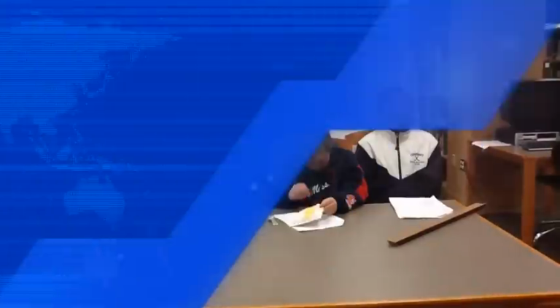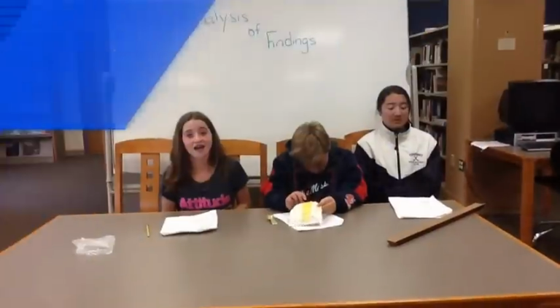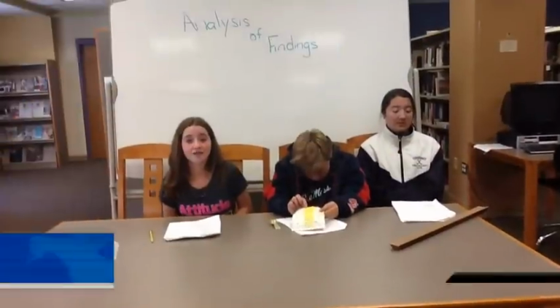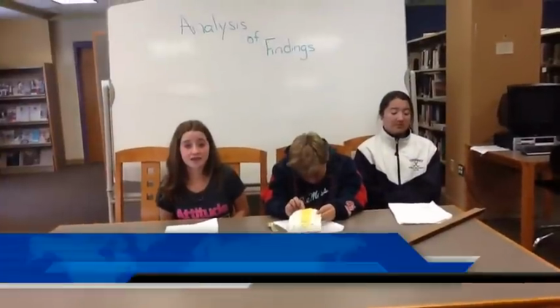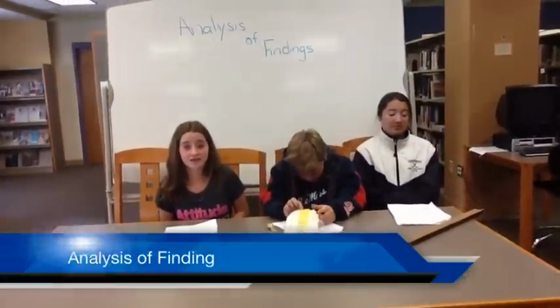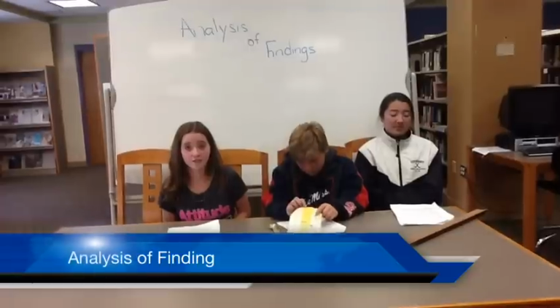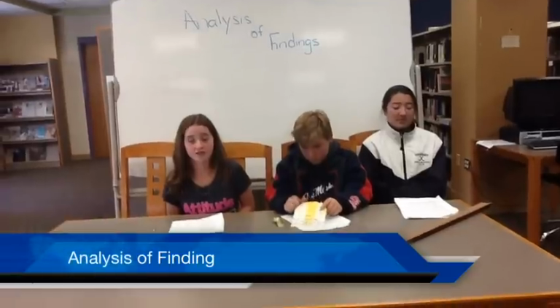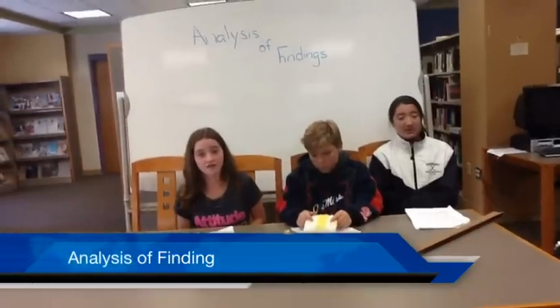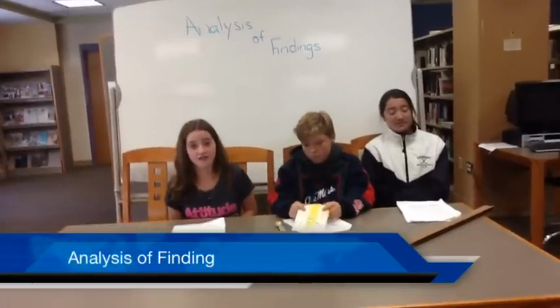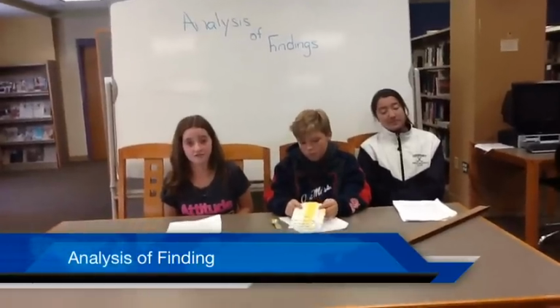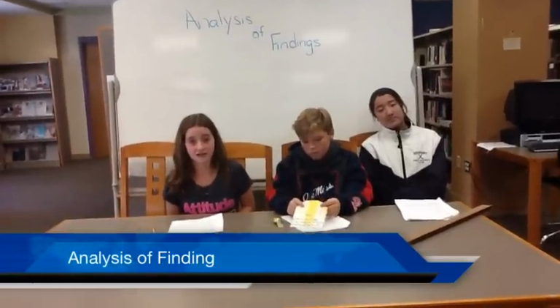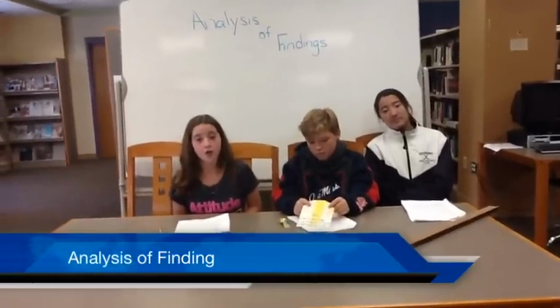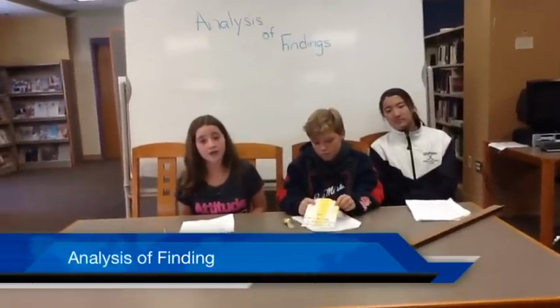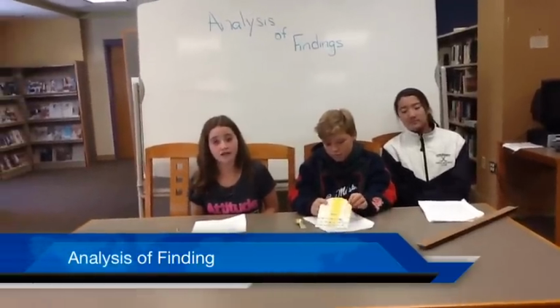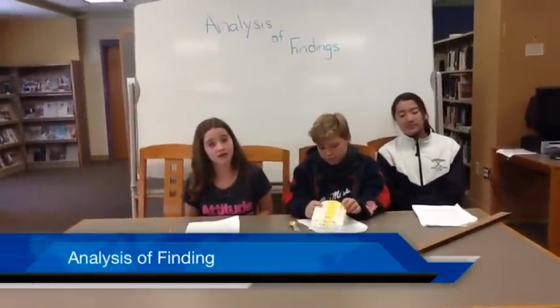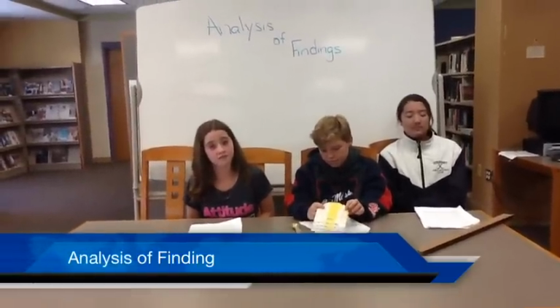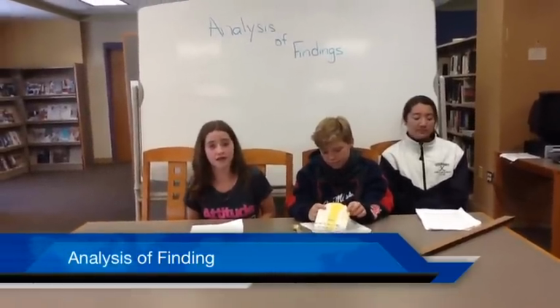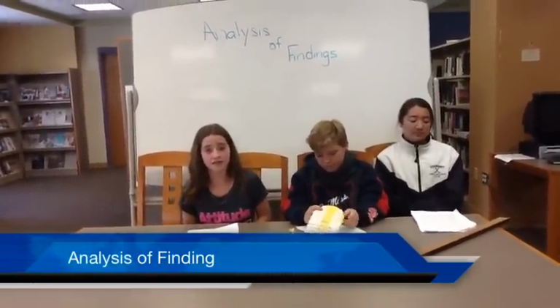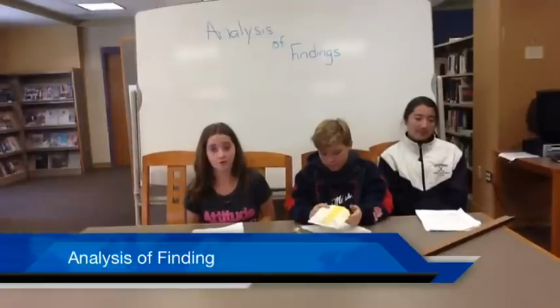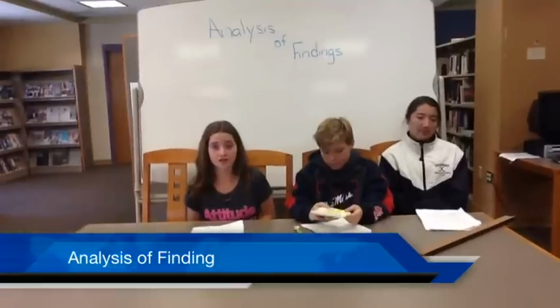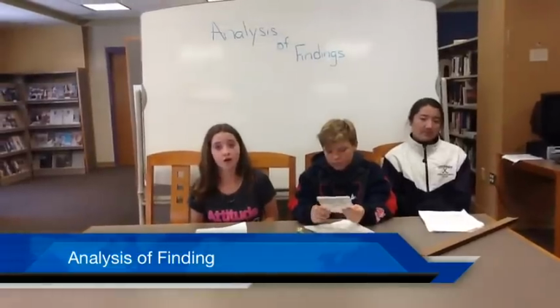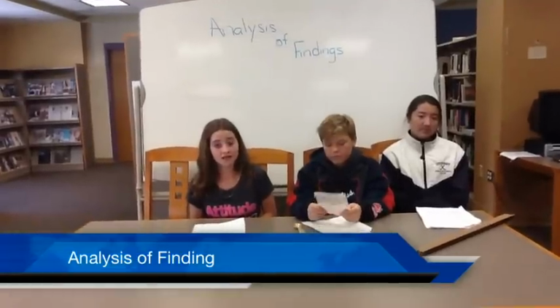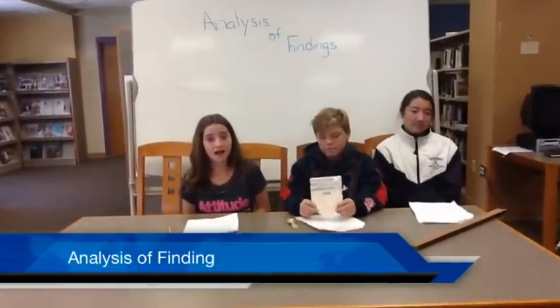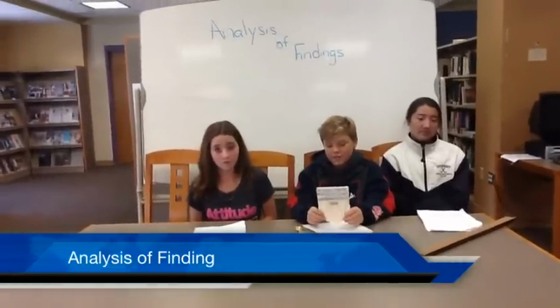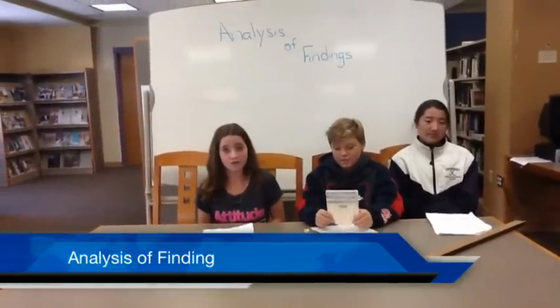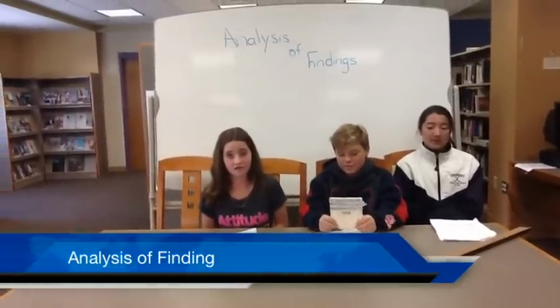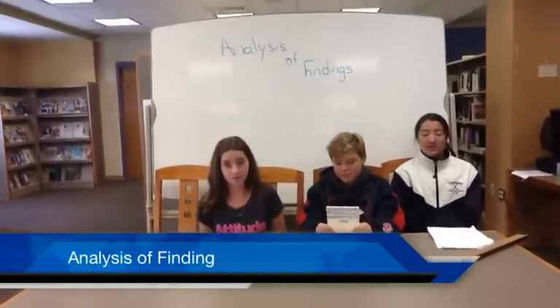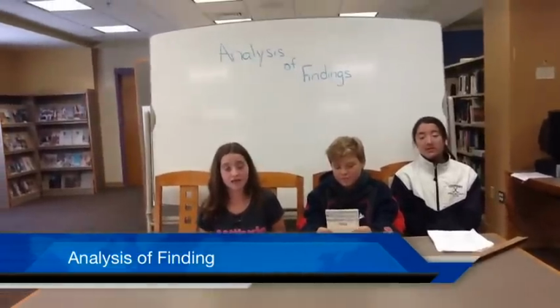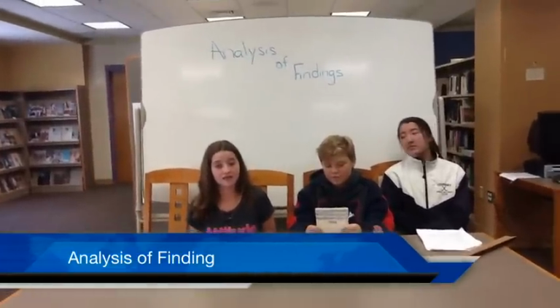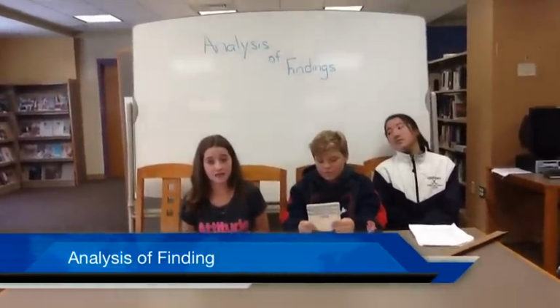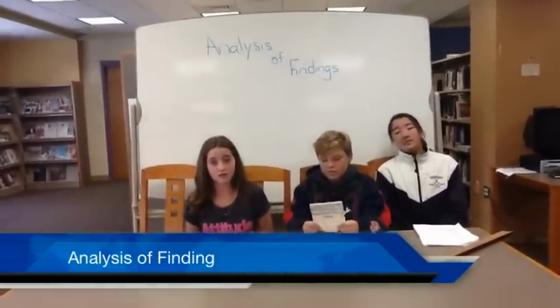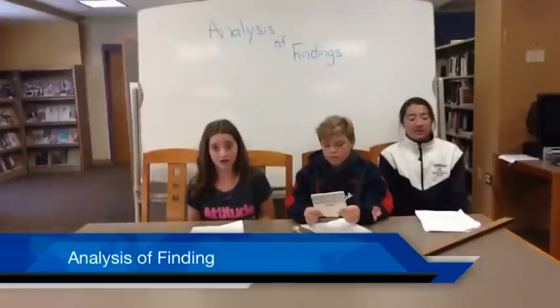Hi, my name is Mikayla, the anthropologist. I do the analysis of findings. When you analyze, it is important to ask these four questions: What is it? How old is it? What is its purpose? And did they make it or trade it?